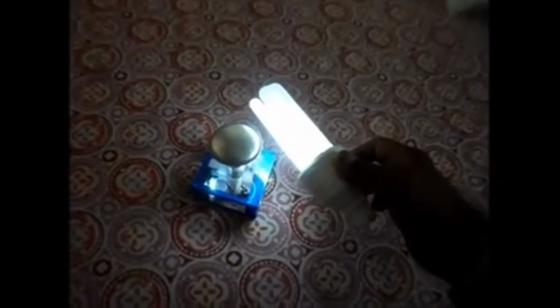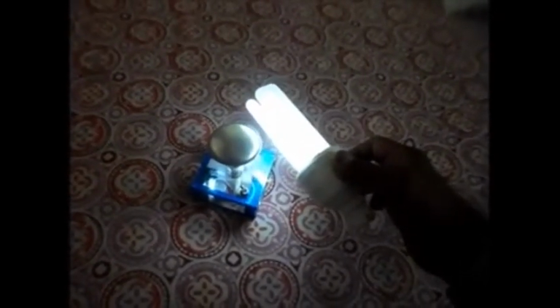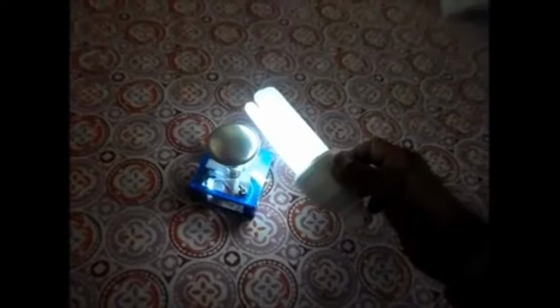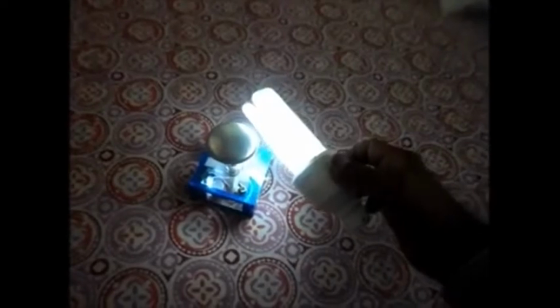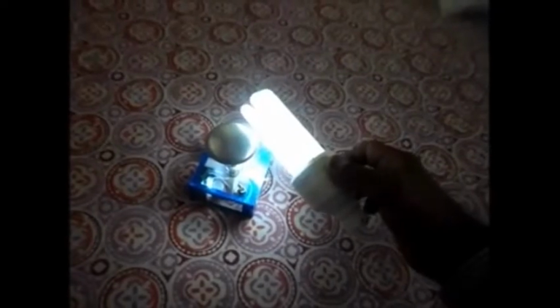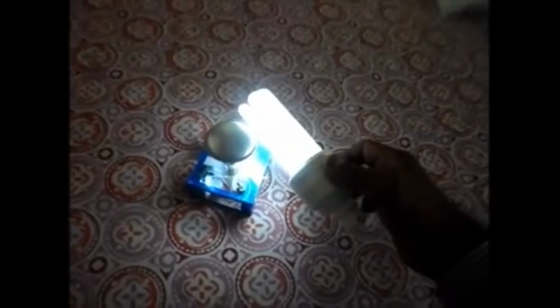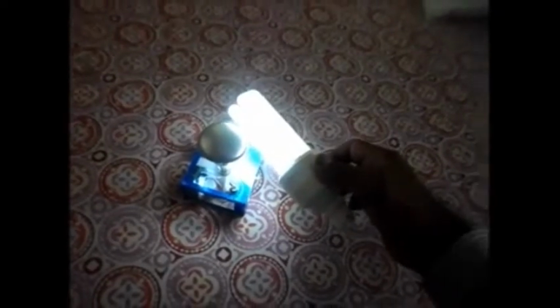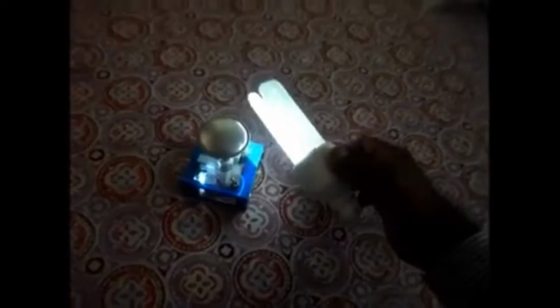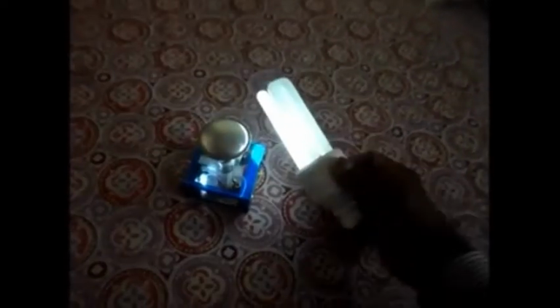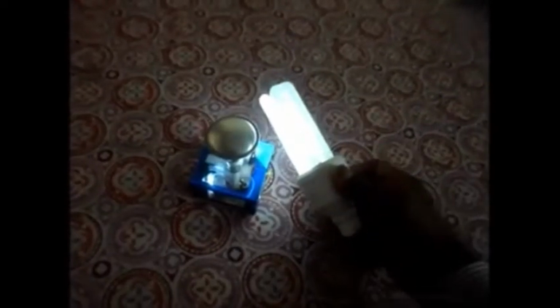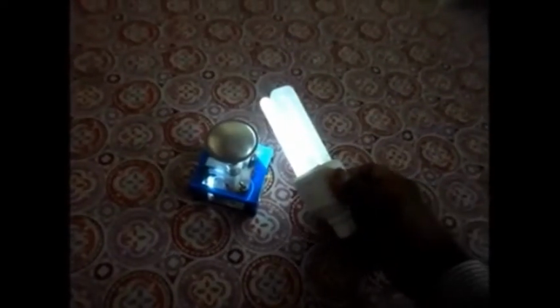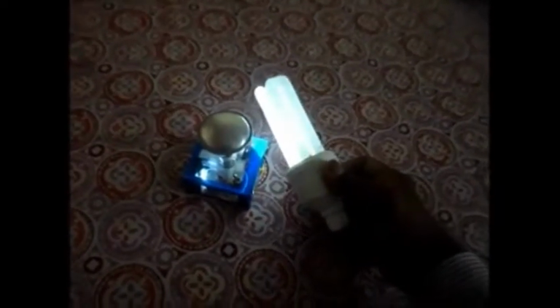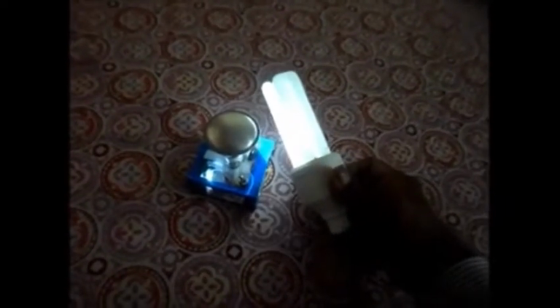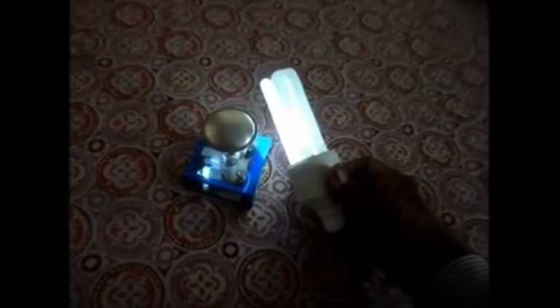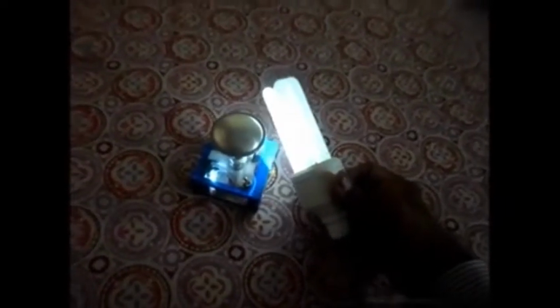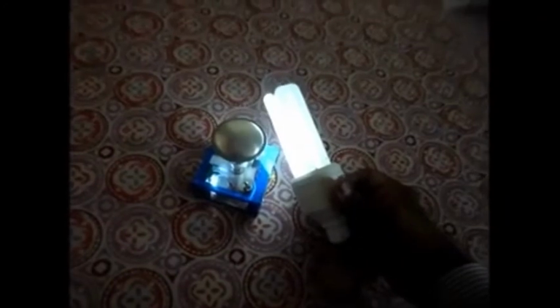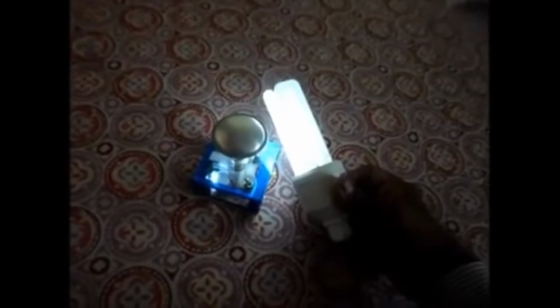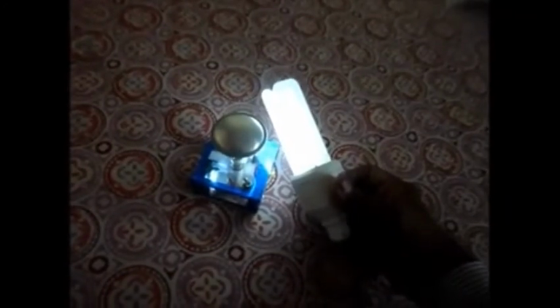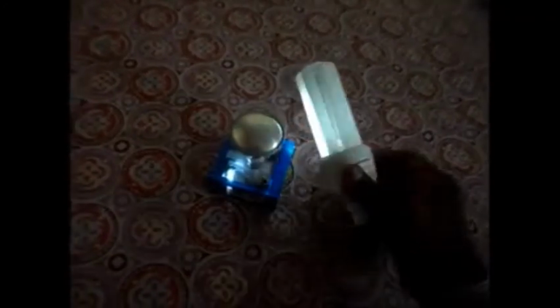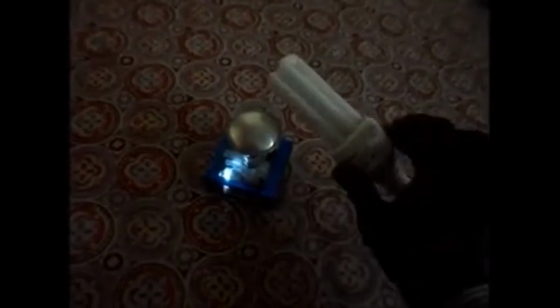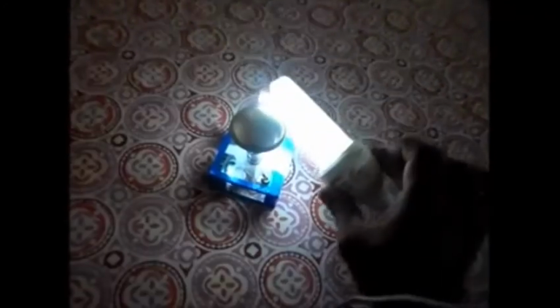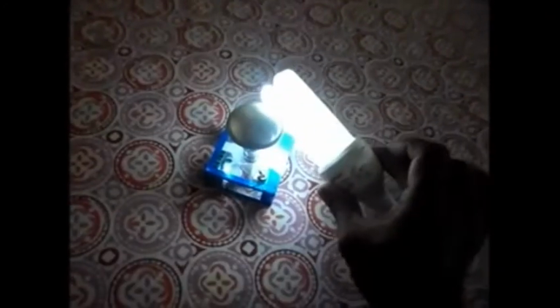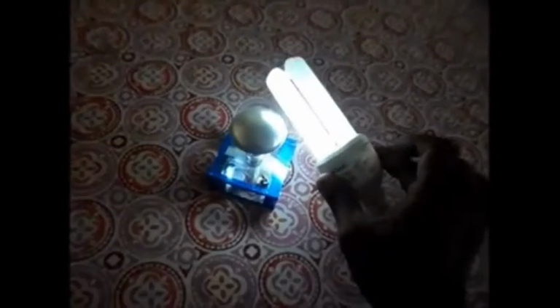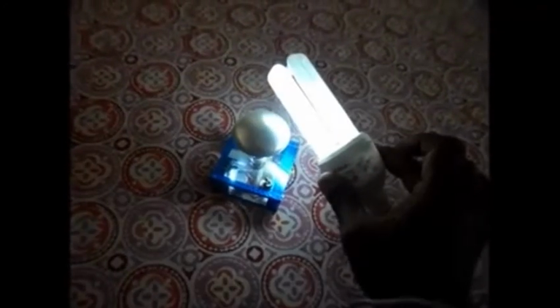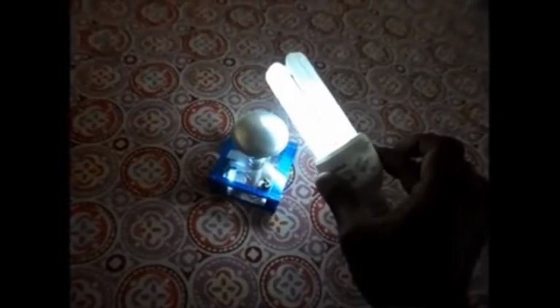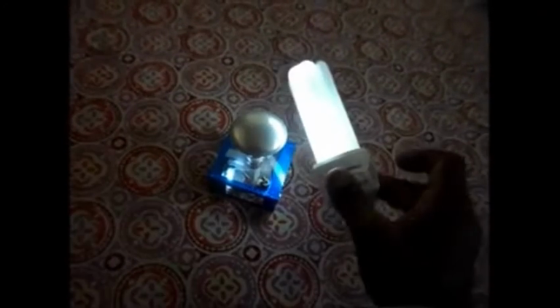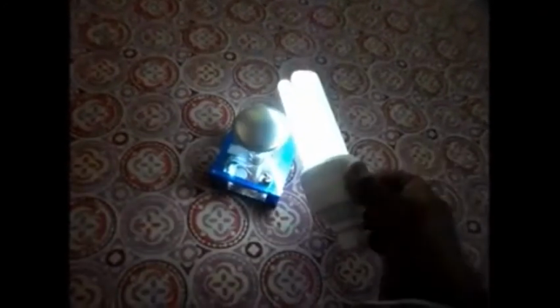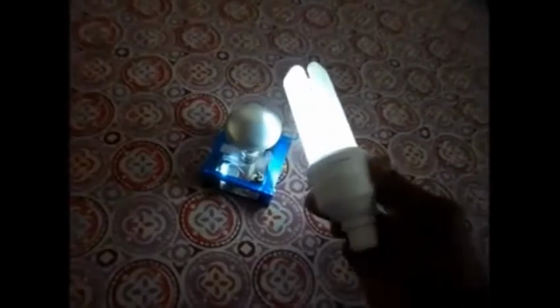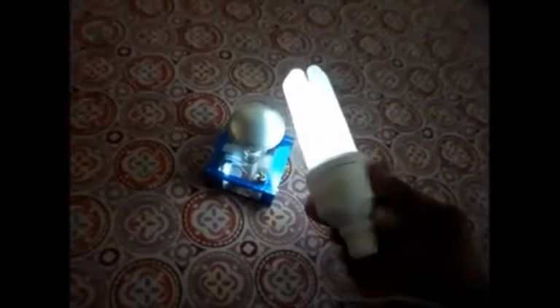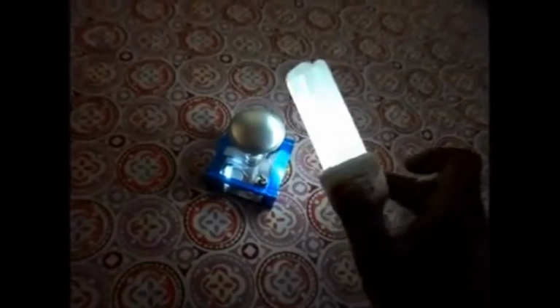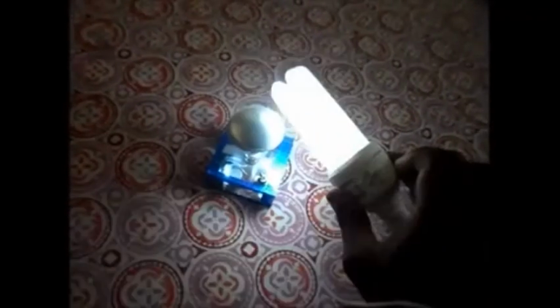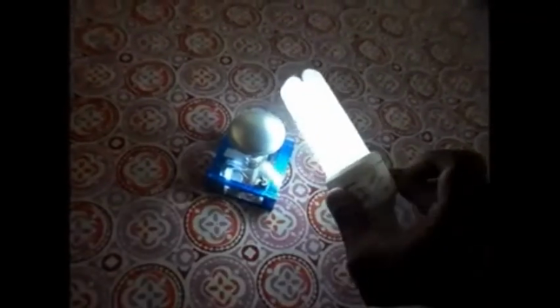This is made for 8th standard, 9th standard, and 10th standard students to look into it and feel the glow of this bulb without any contact.